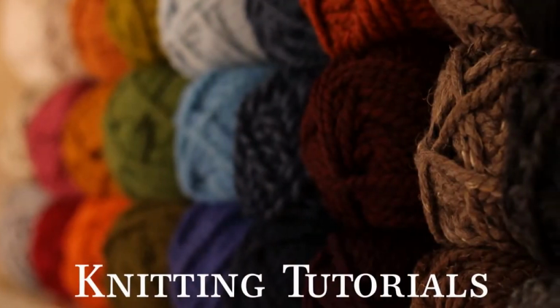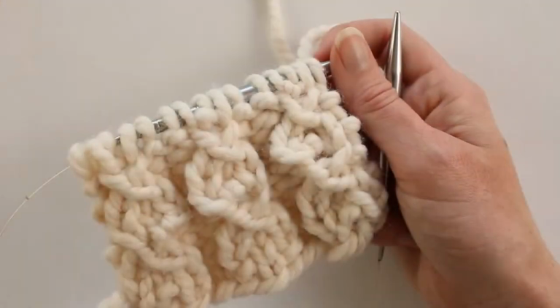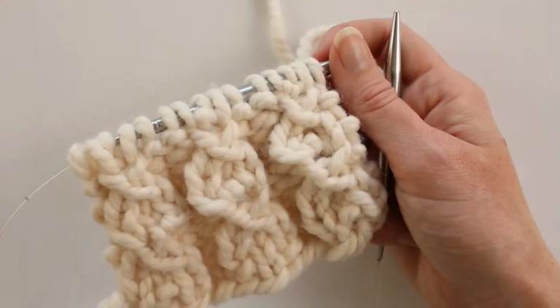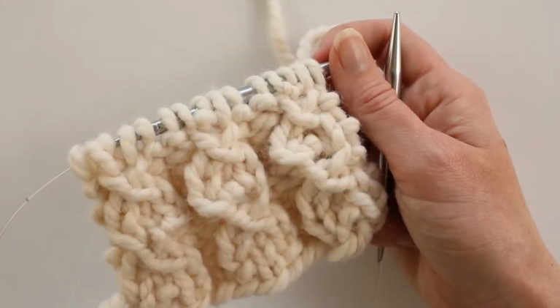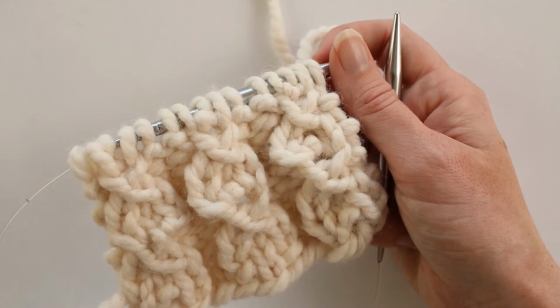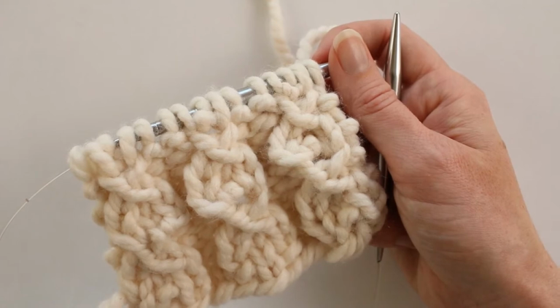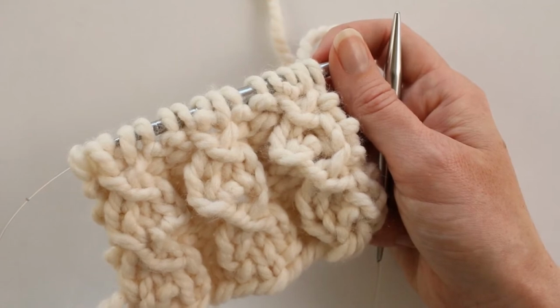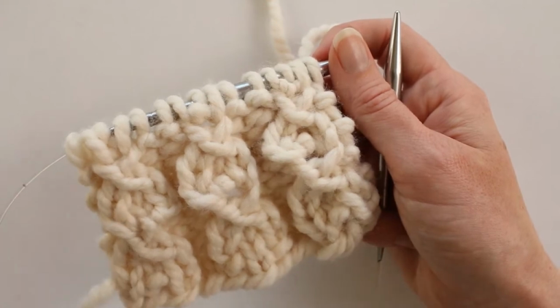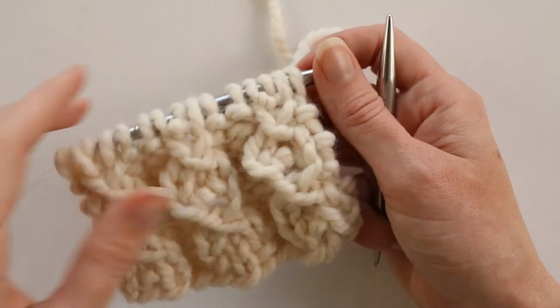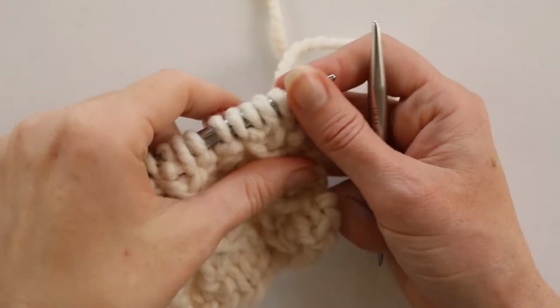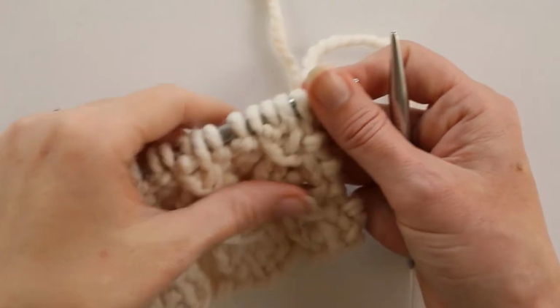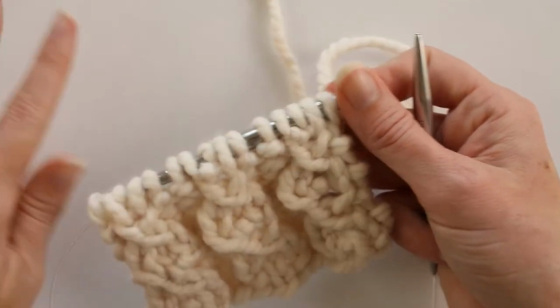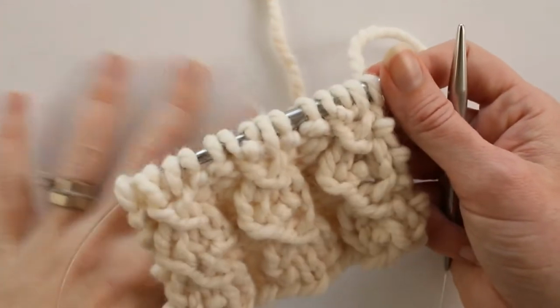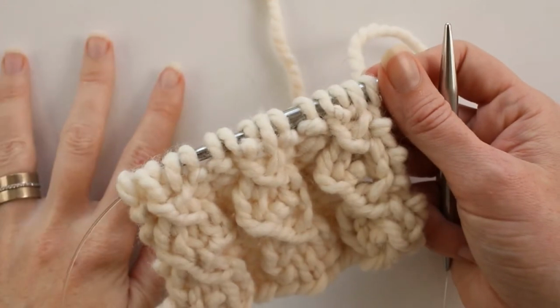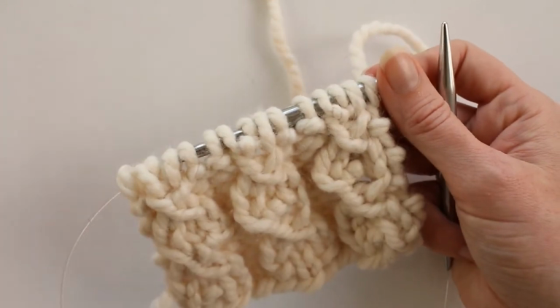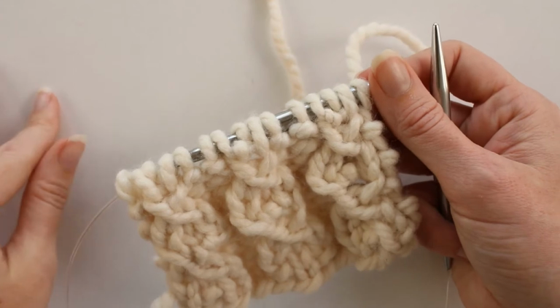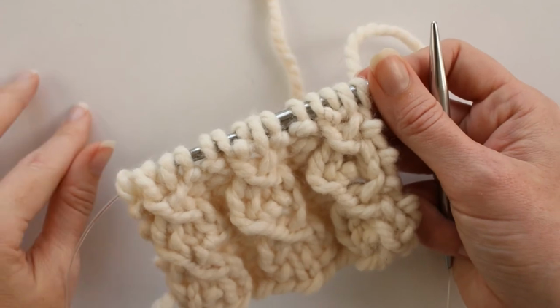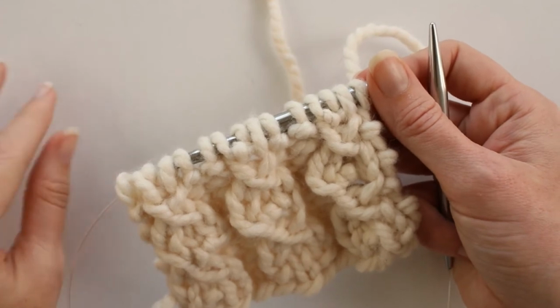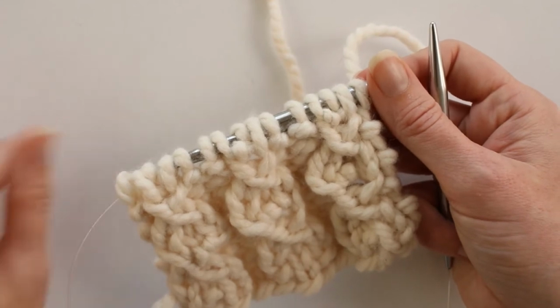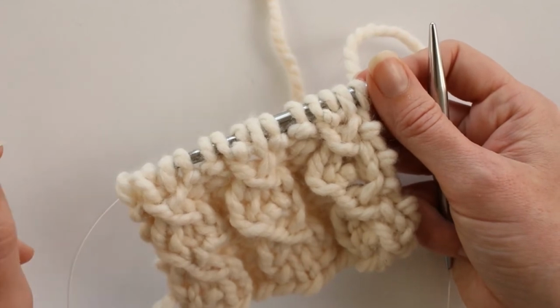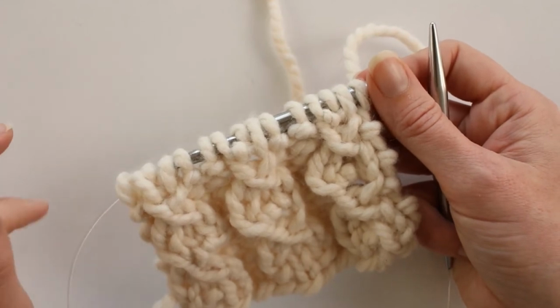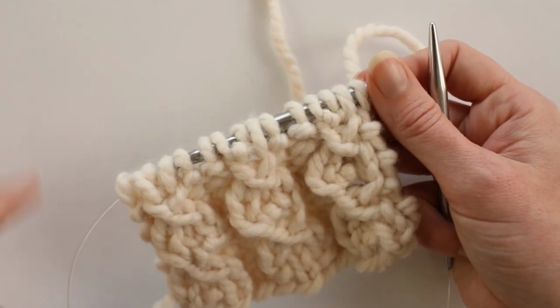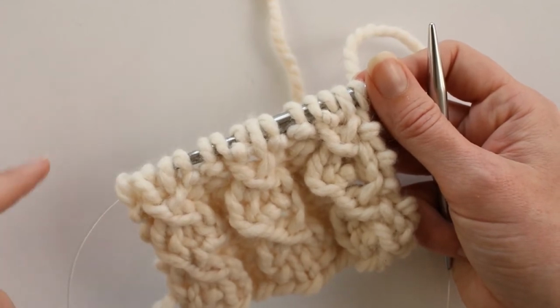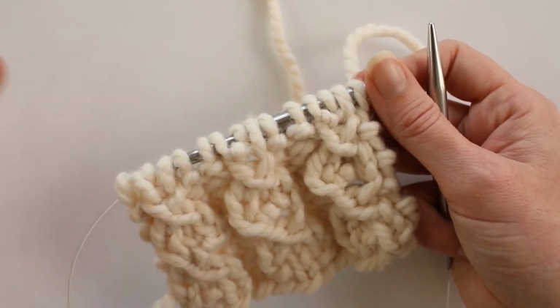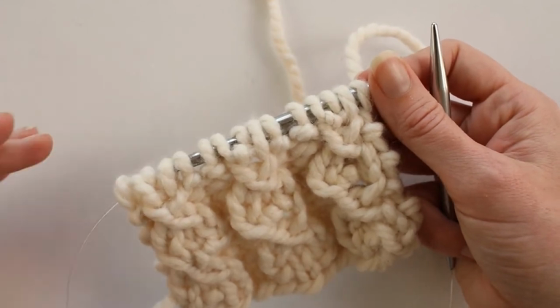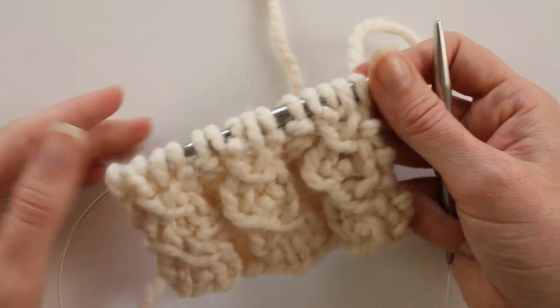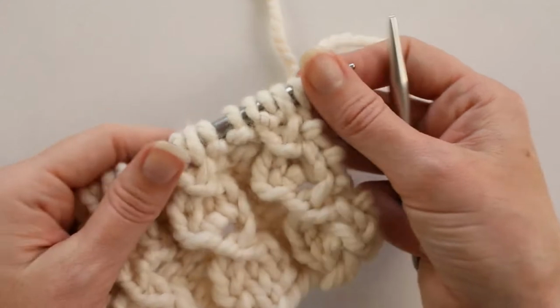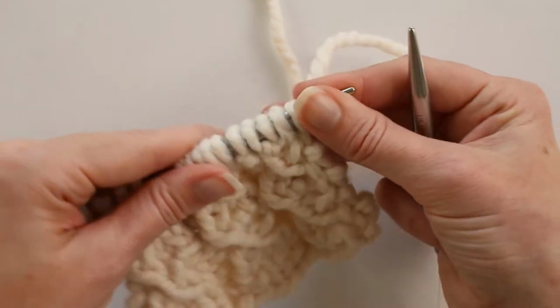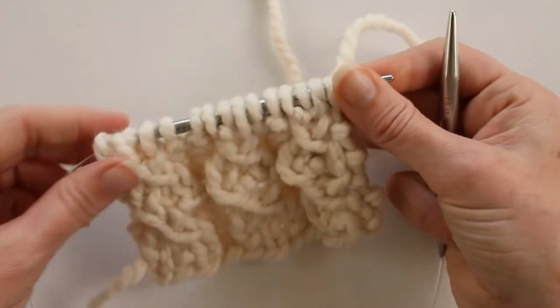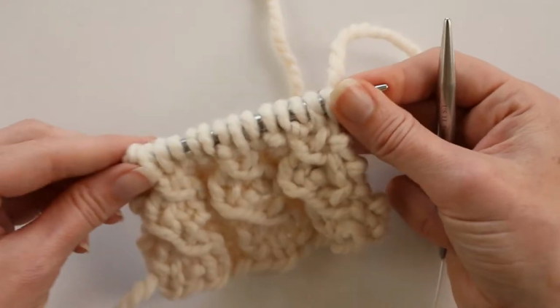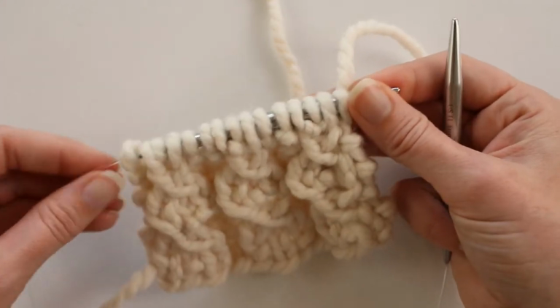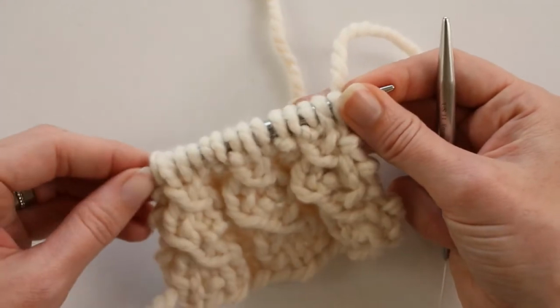Hi there, this is Jennifer with Brome Fields, and today I'm doing things a little different — I have a white background. I want to know what you guys think, so definitely leave me a comment down below. Let me know if you like it or not; I'm going to do this for a few videos and see how it works.